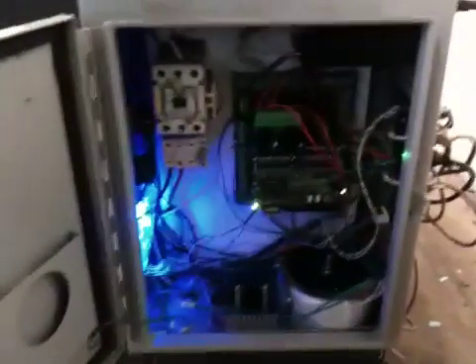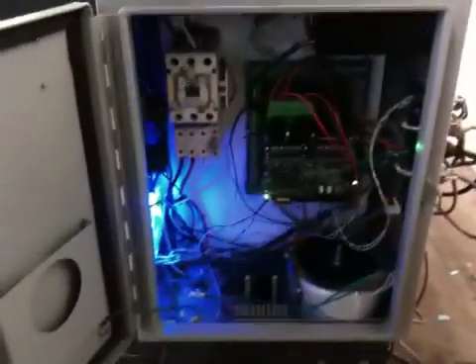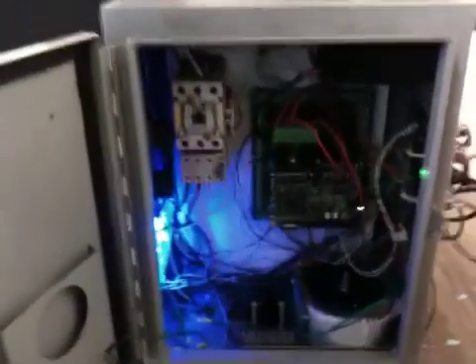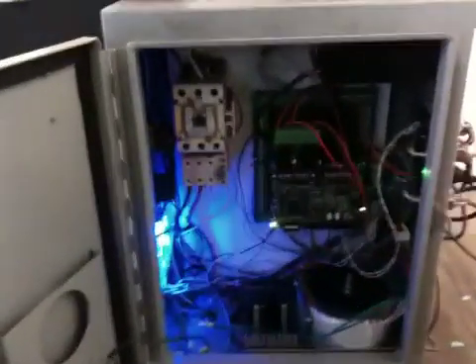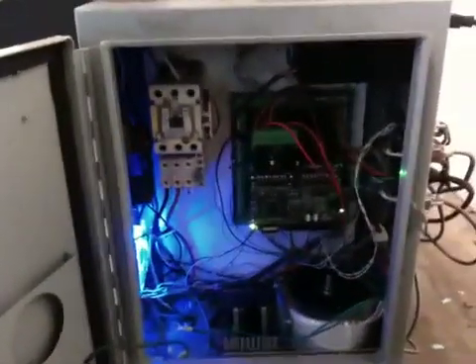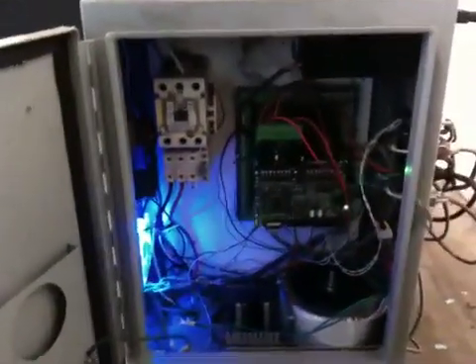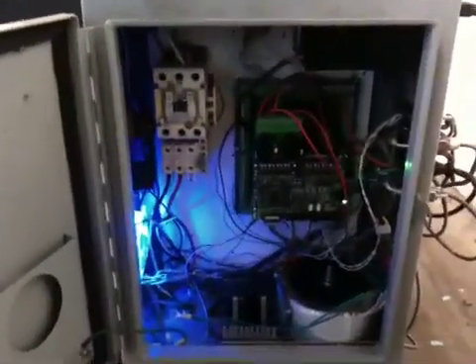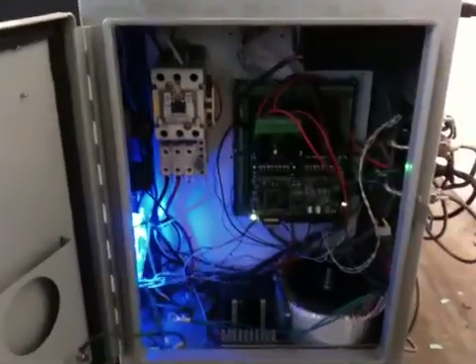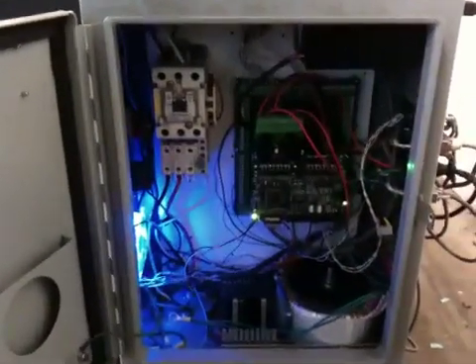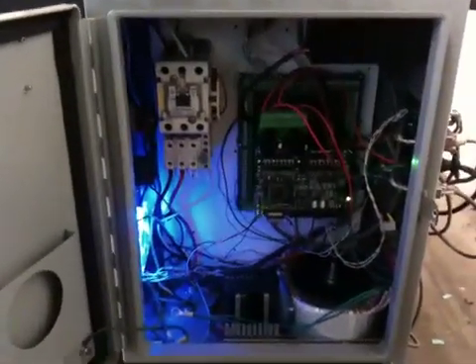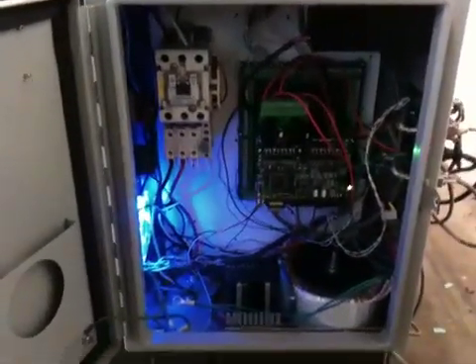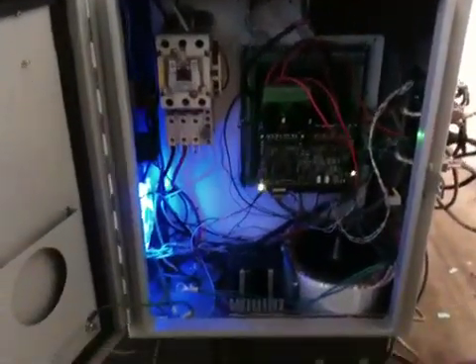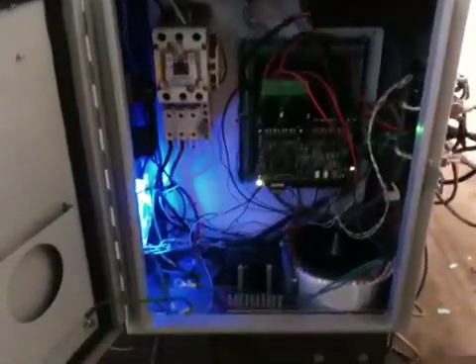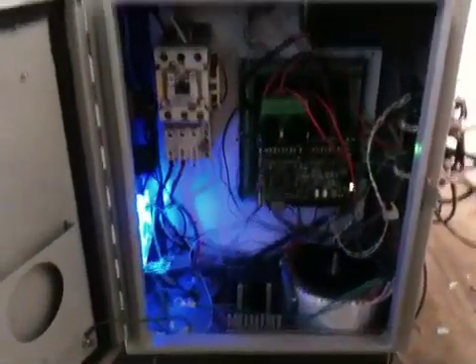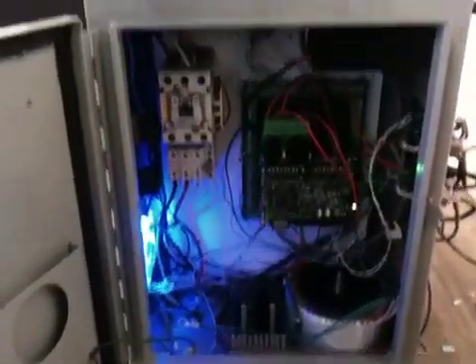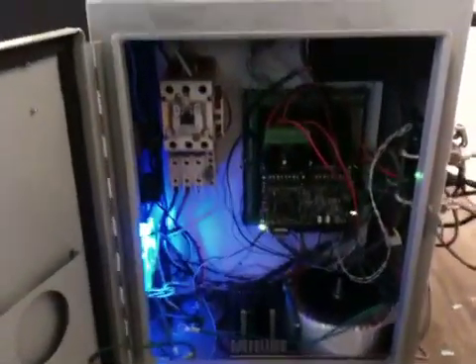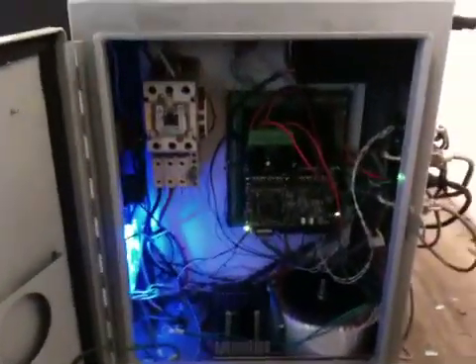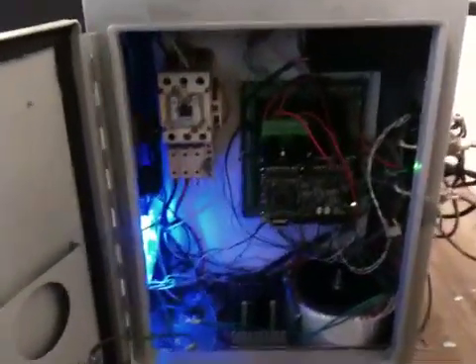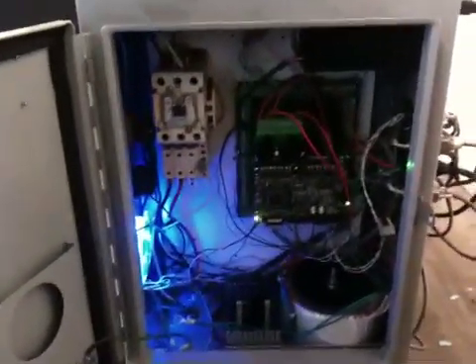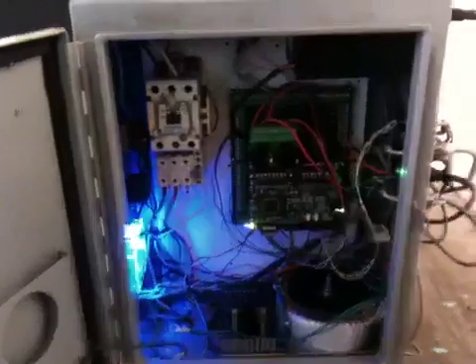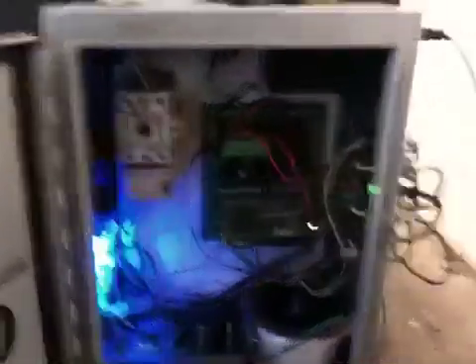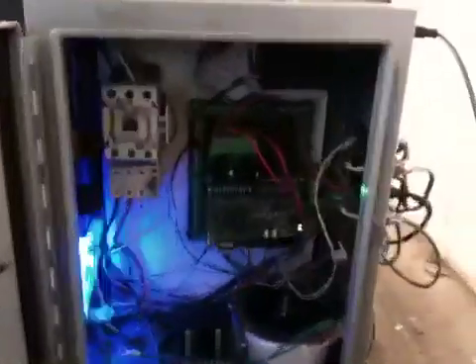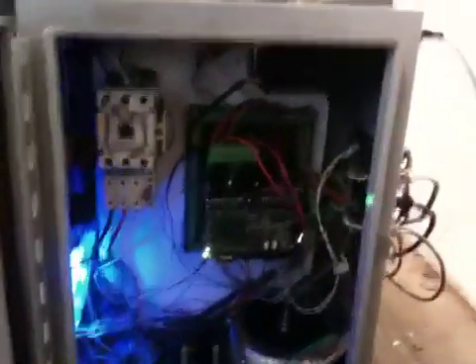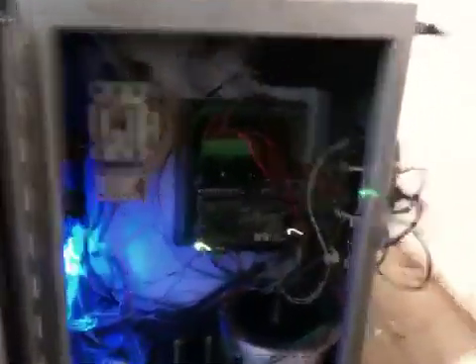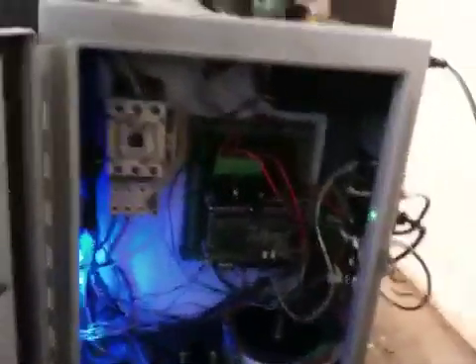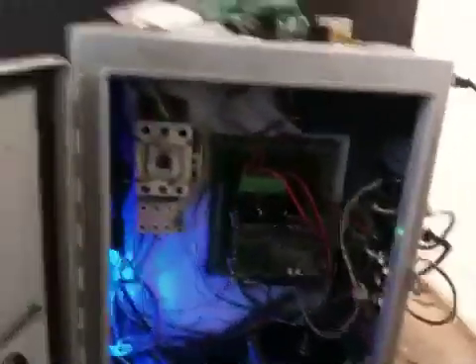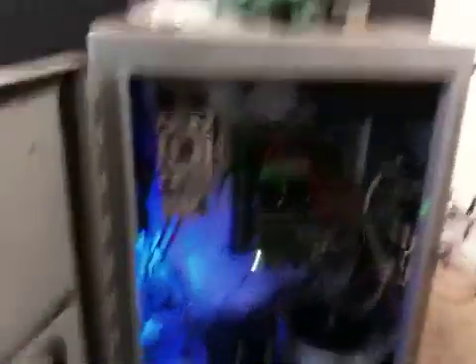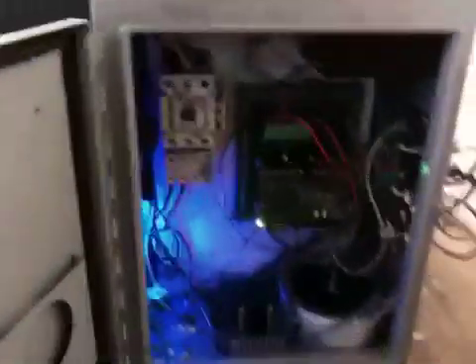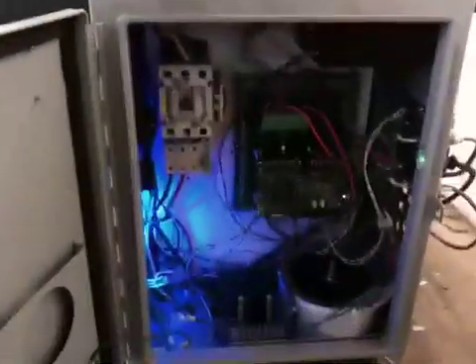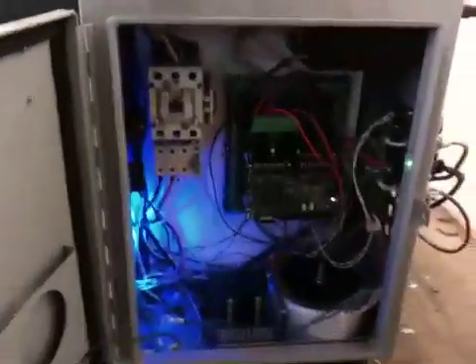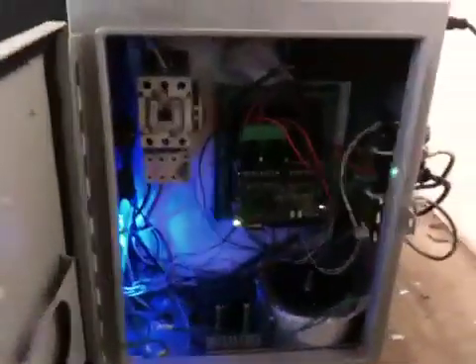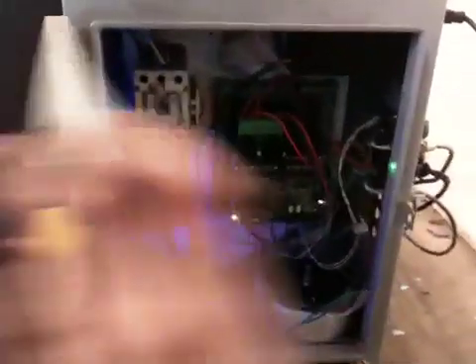Inside the control cabinet we've got the DynoMotion board, power supplies, and motor starter. Kind of a mess — oh well.